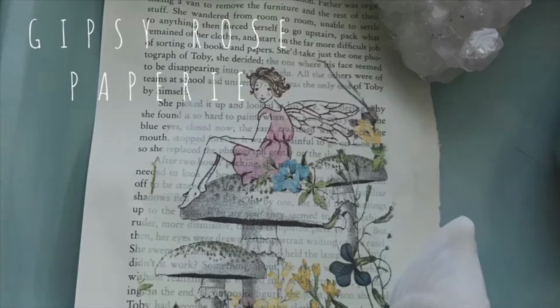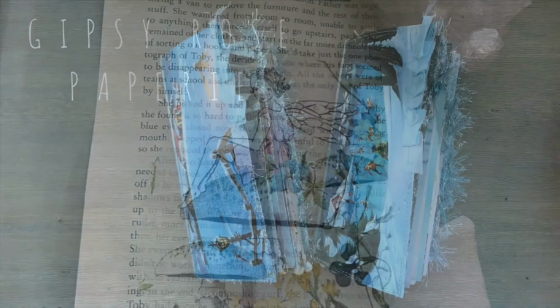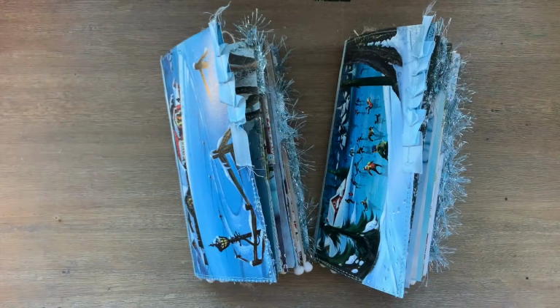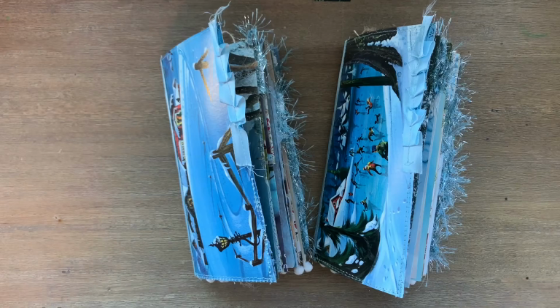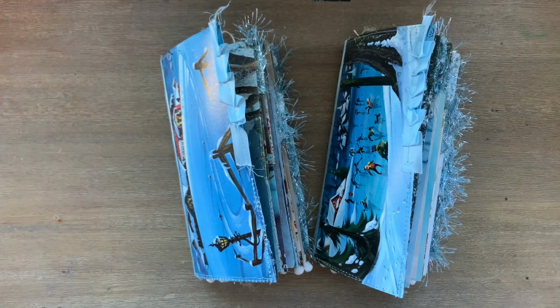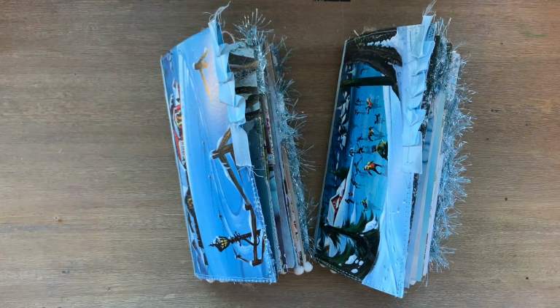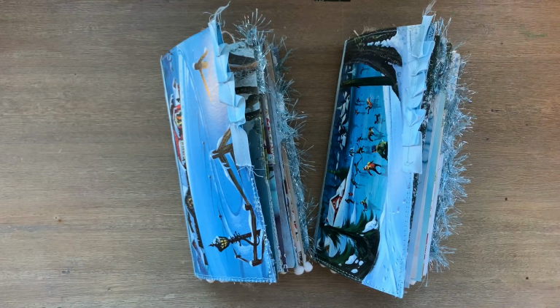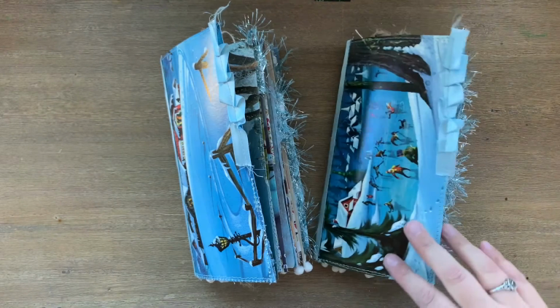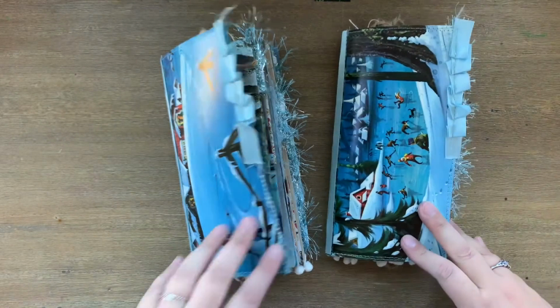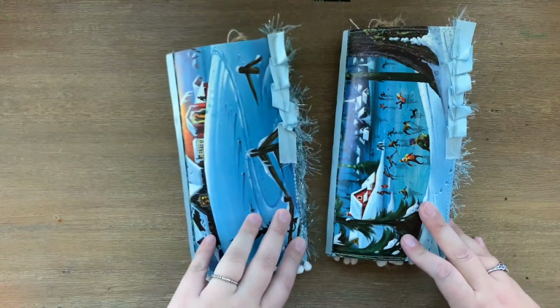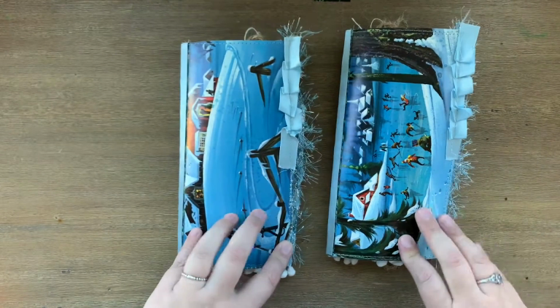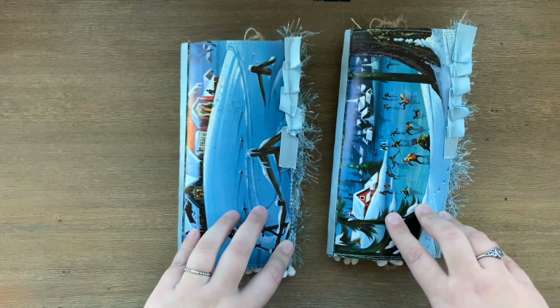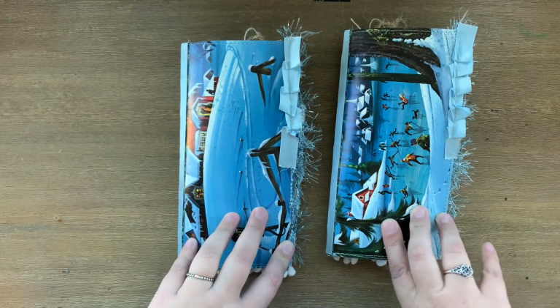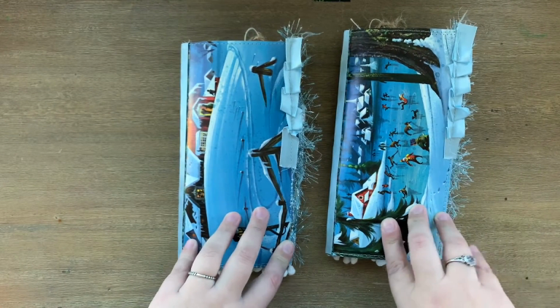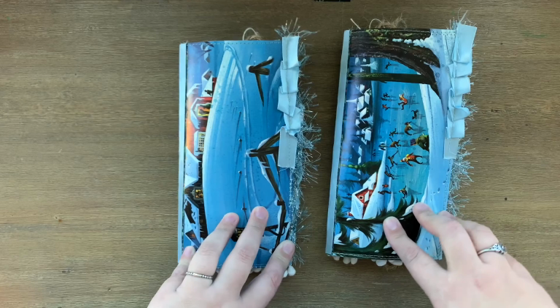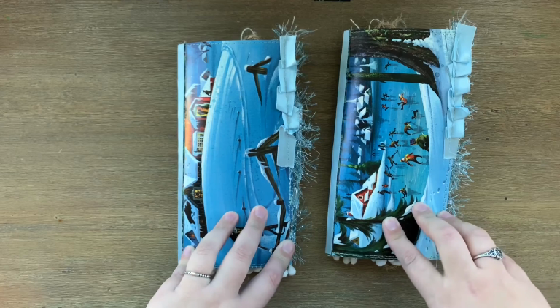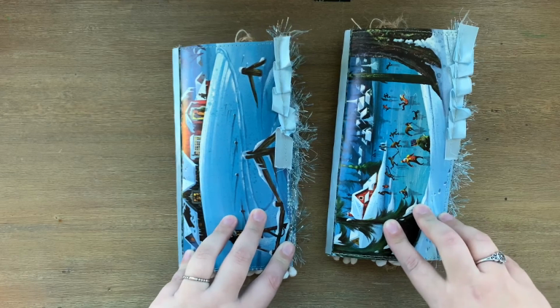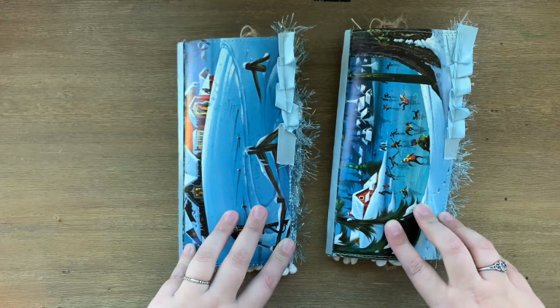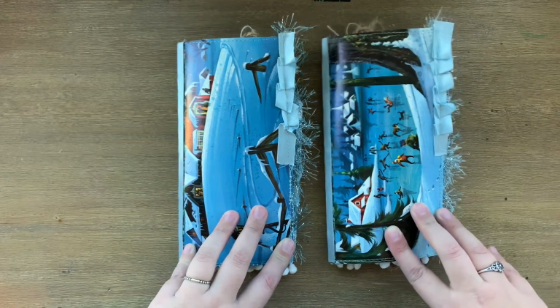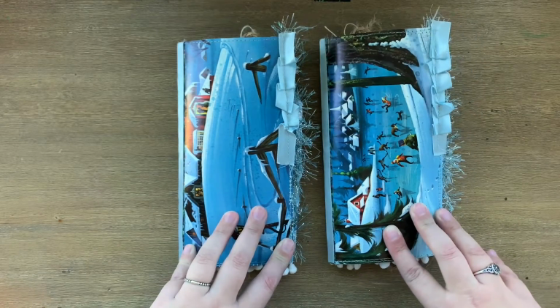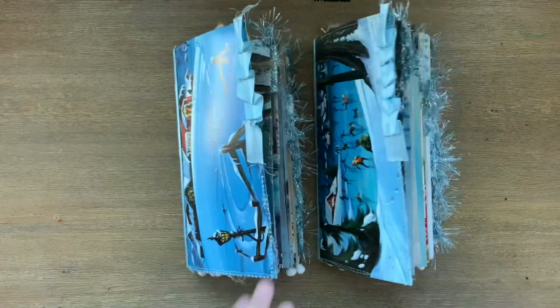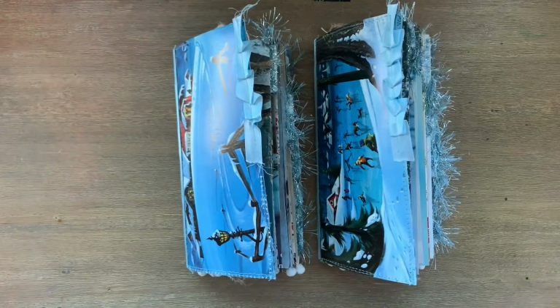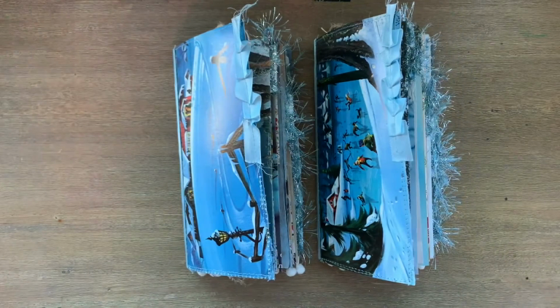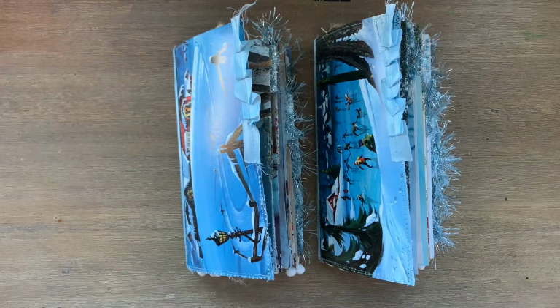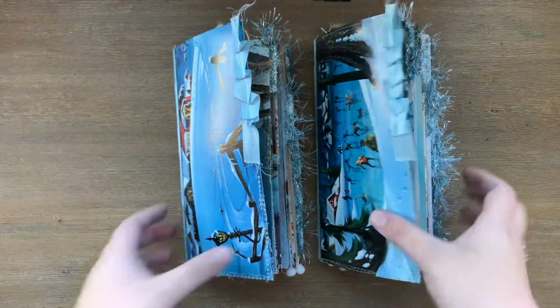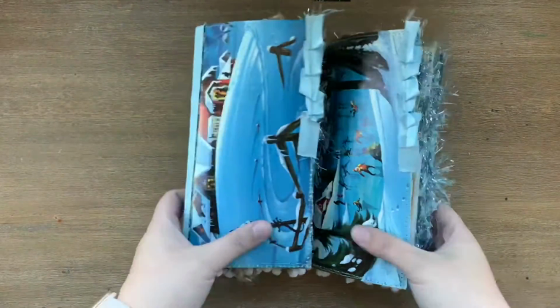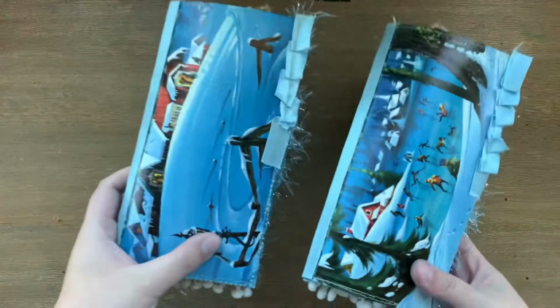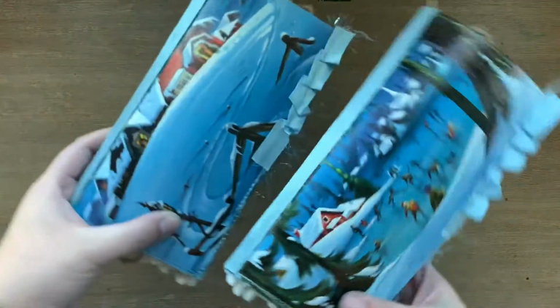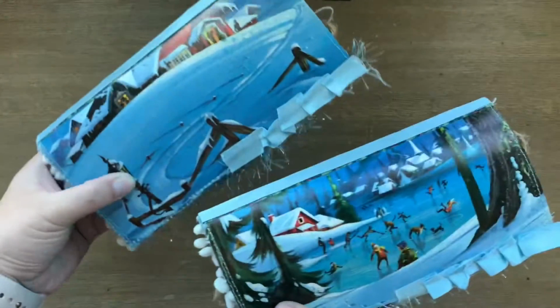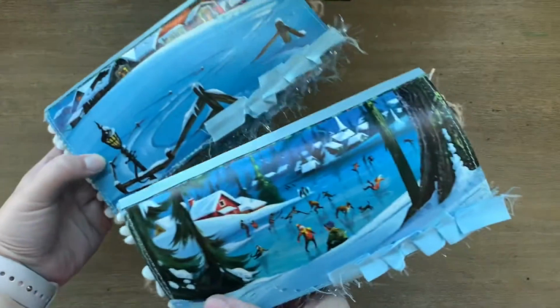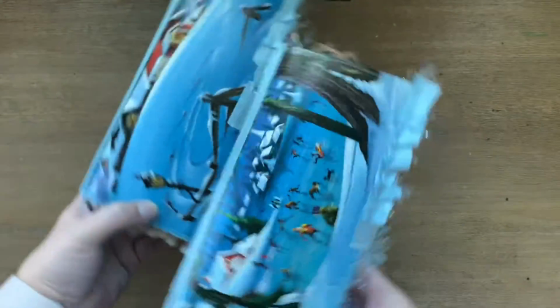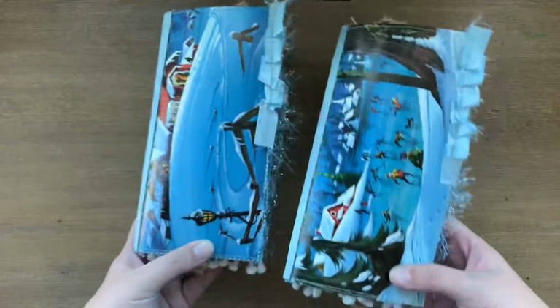Hi guys, it's Dolly here. Welcome back to Gypsy Rose Papery. Today I have a flip through of these two journals which I'm calling the Winter Blues — pun intended — because they're blue and they are winter related.